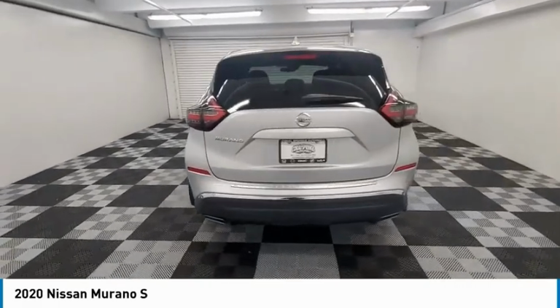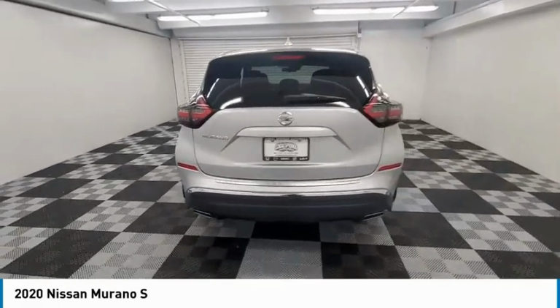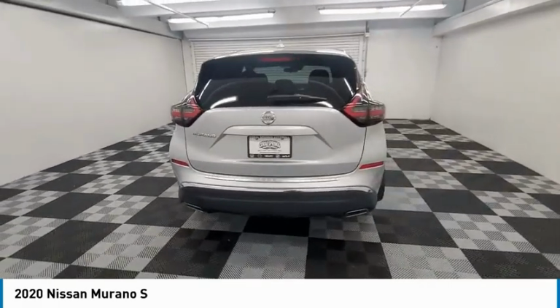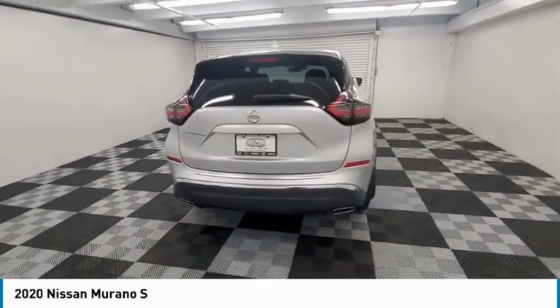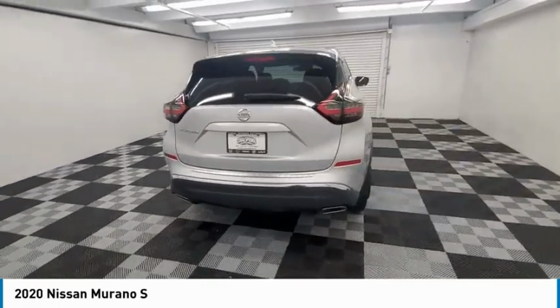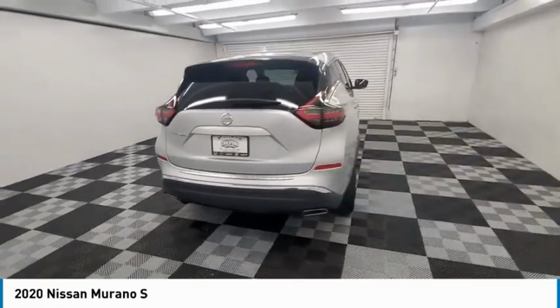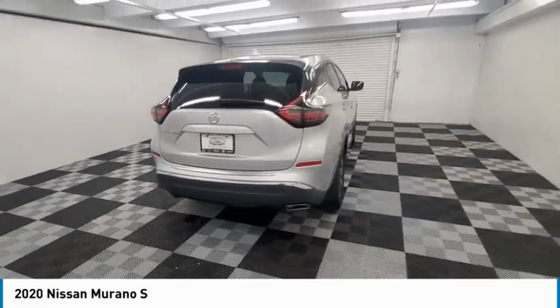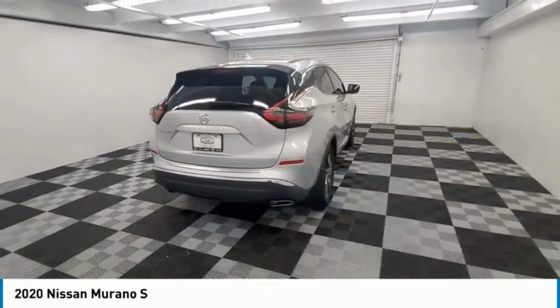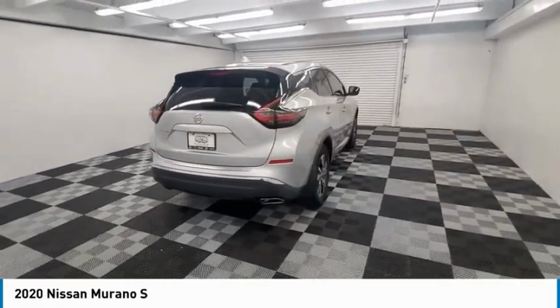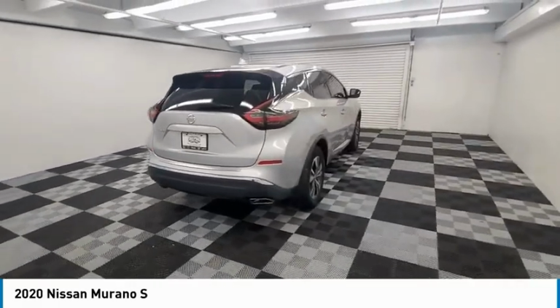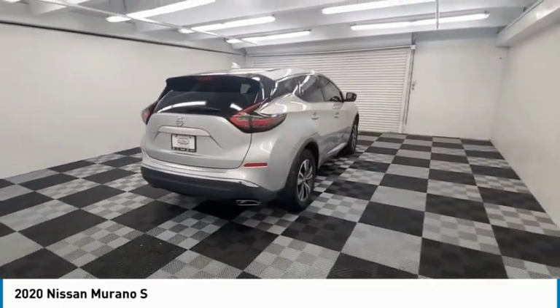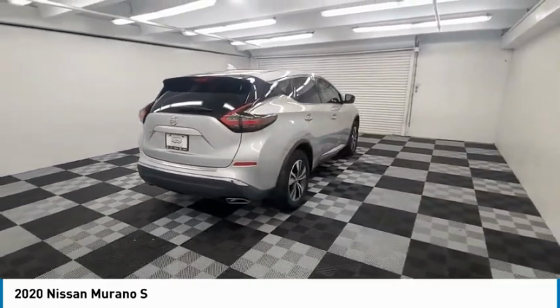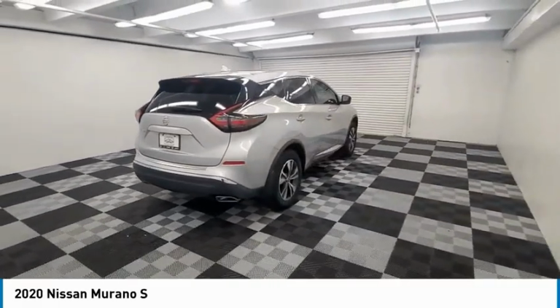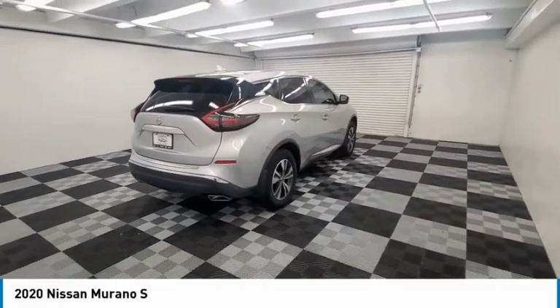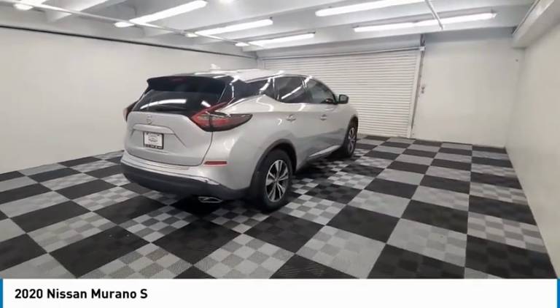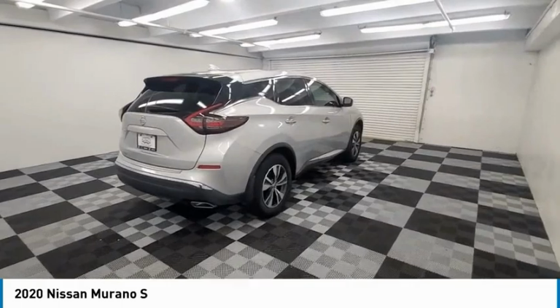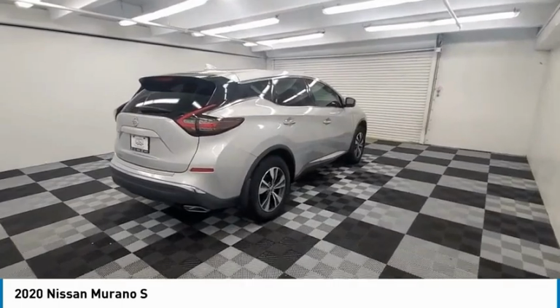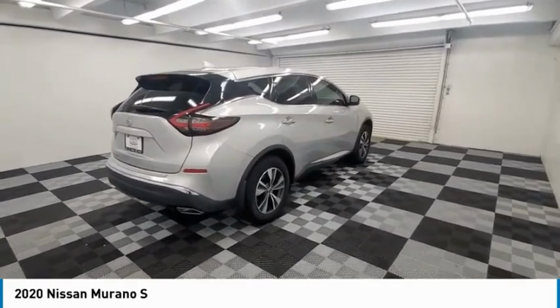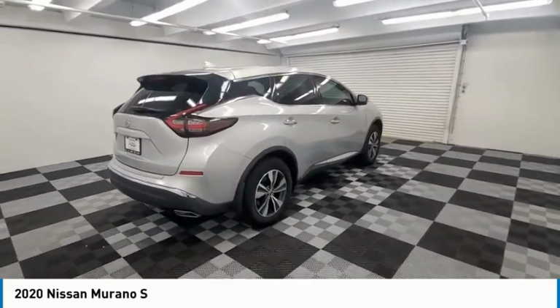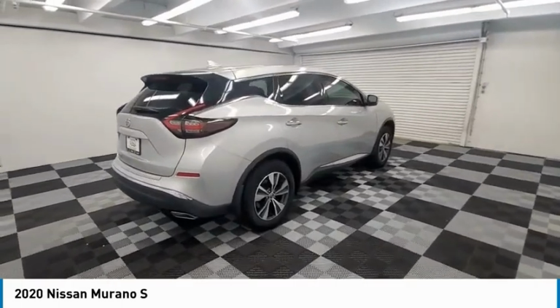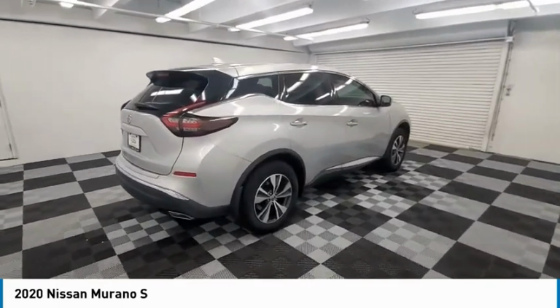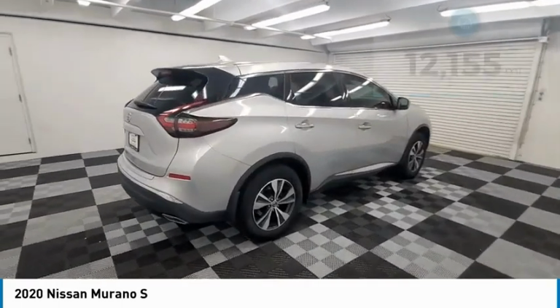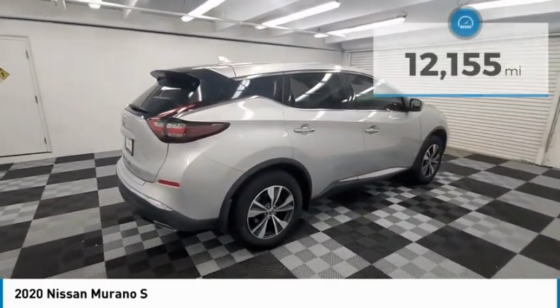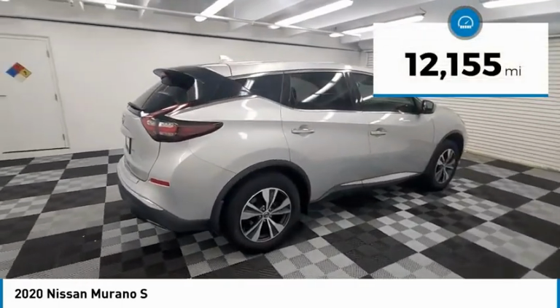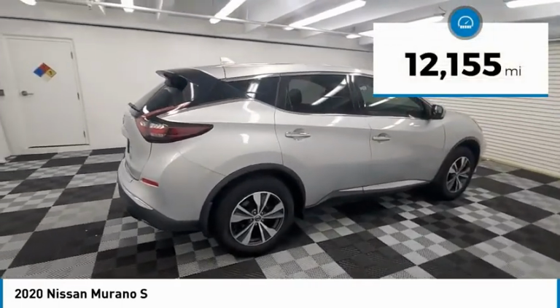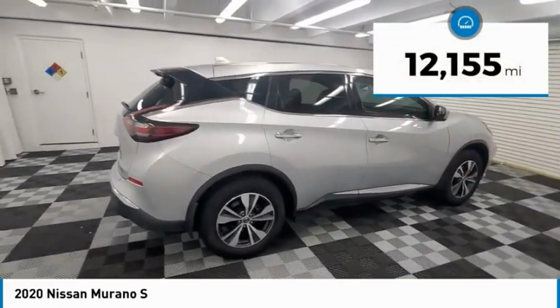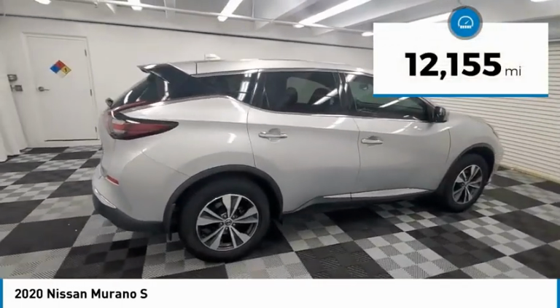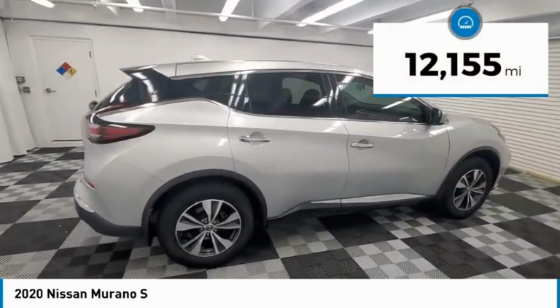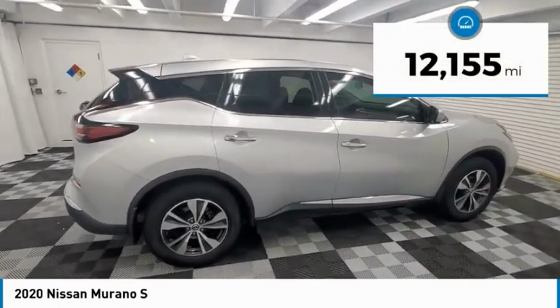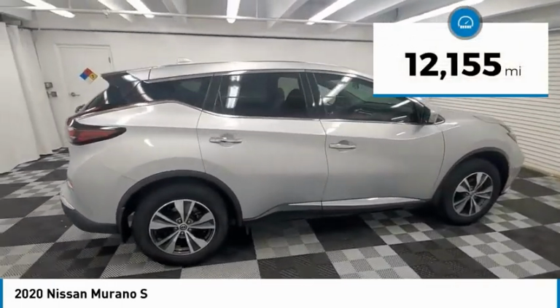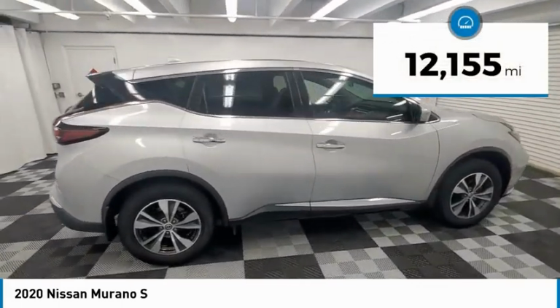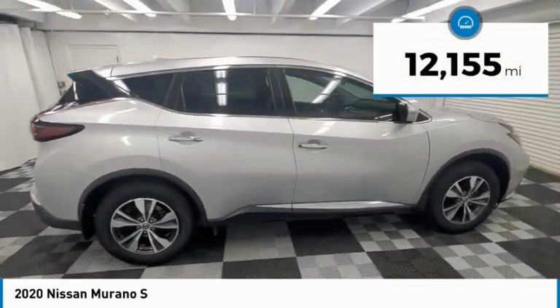Great fuel economy and a powerful V6 engine combined to deliver a refined driving experience. This vehicle has less than 15,000 miles.